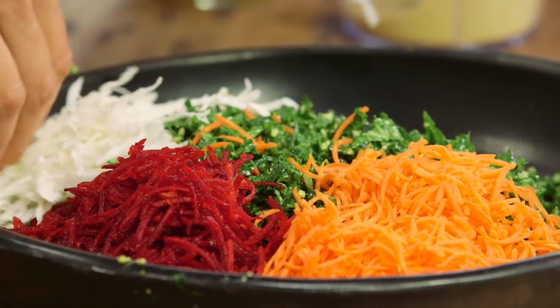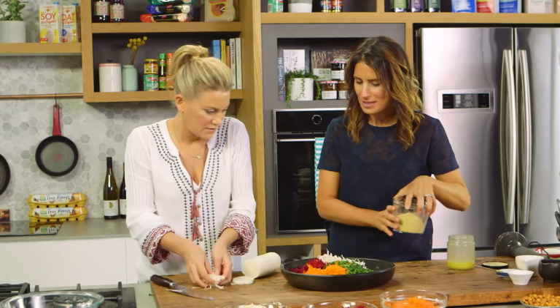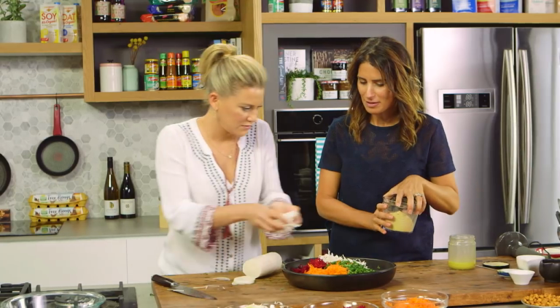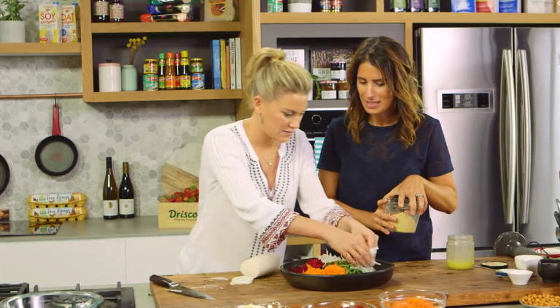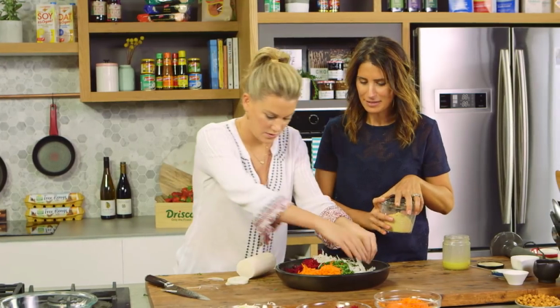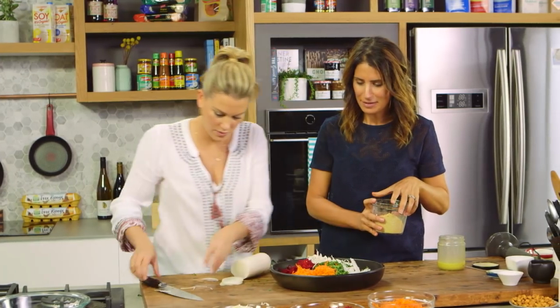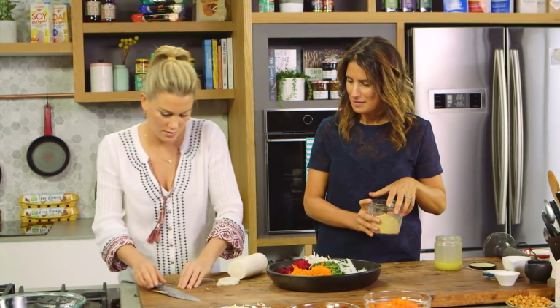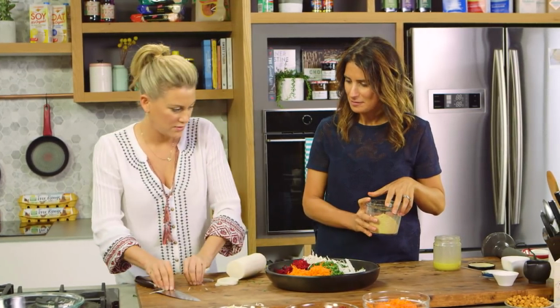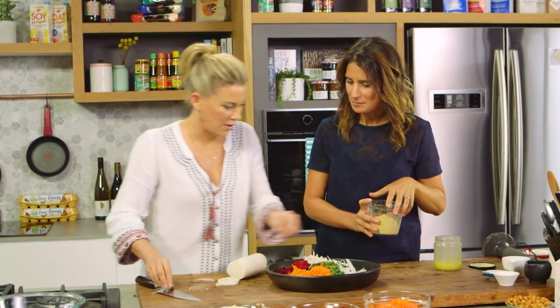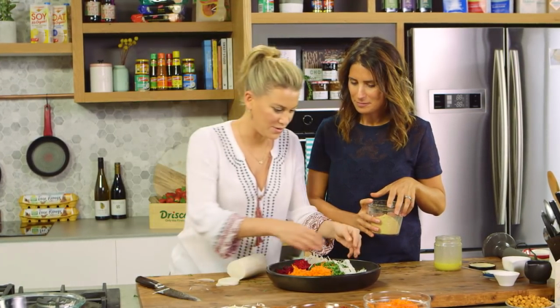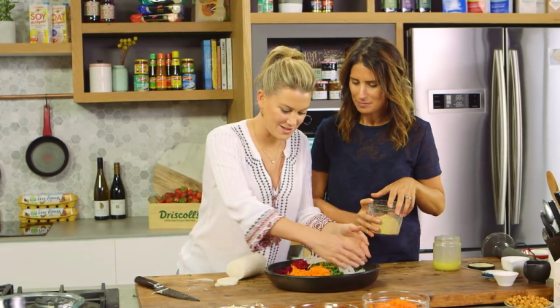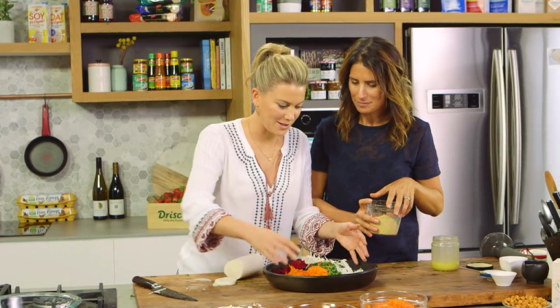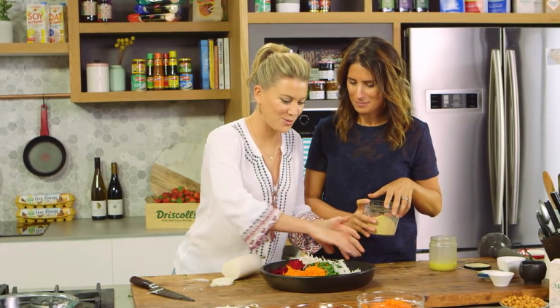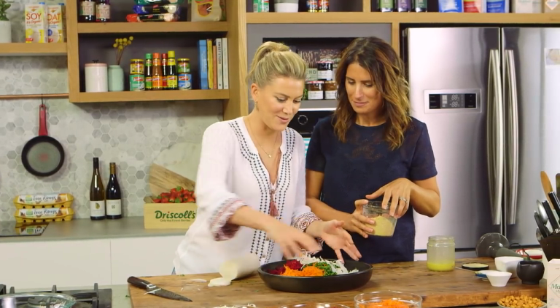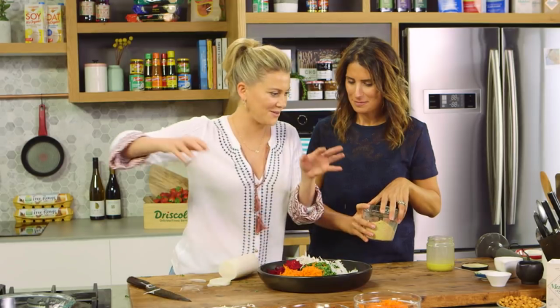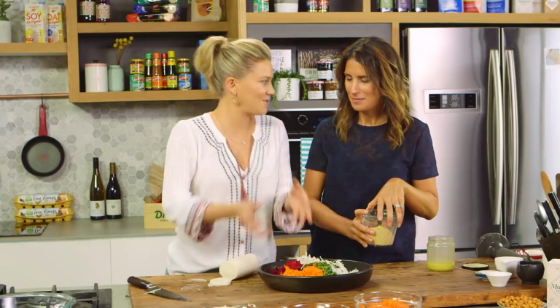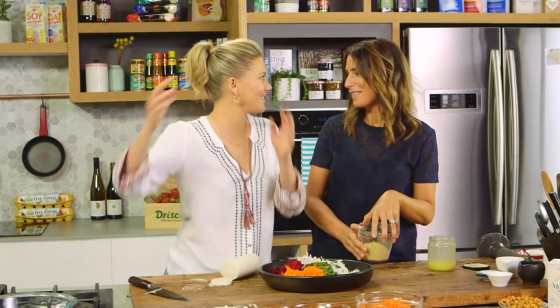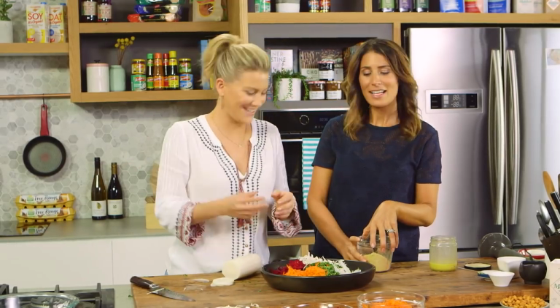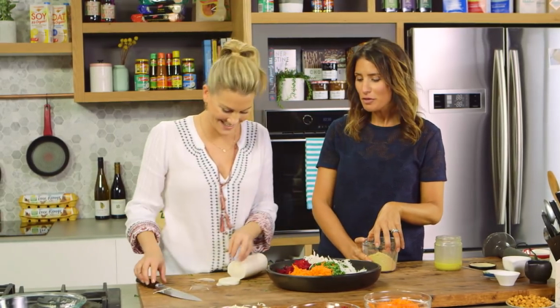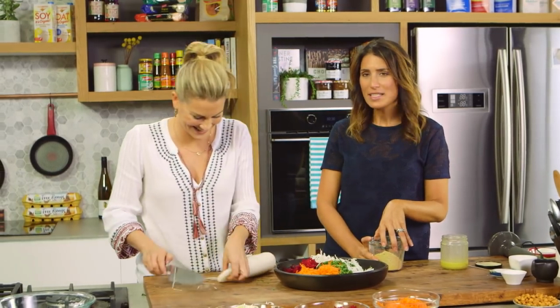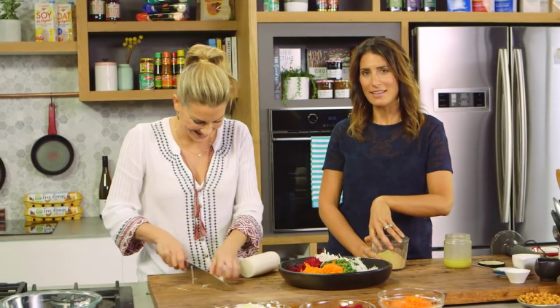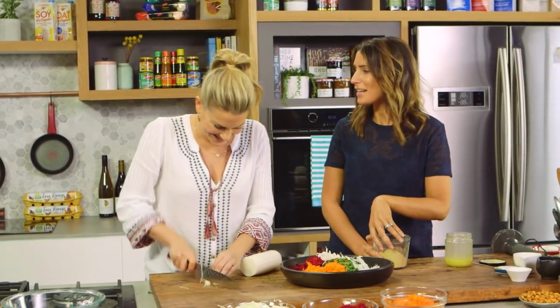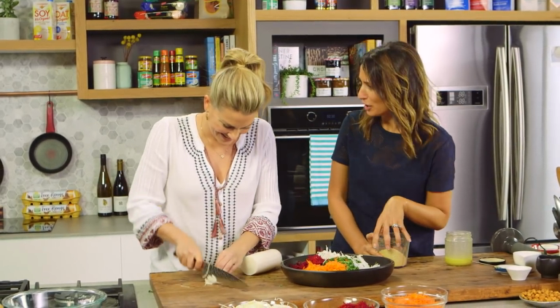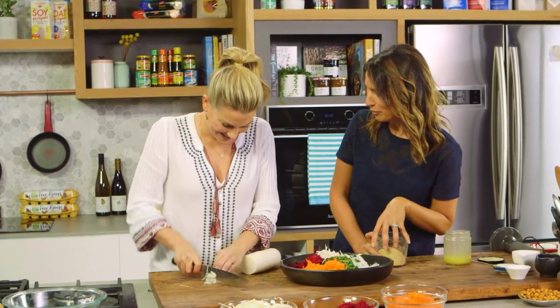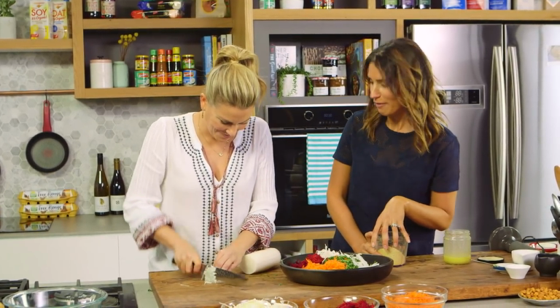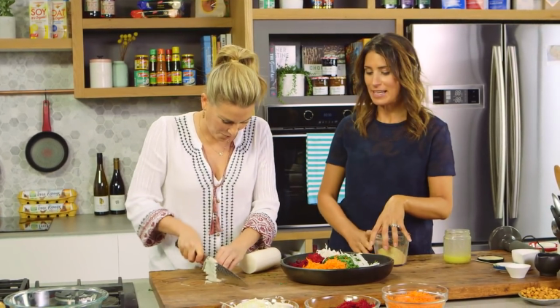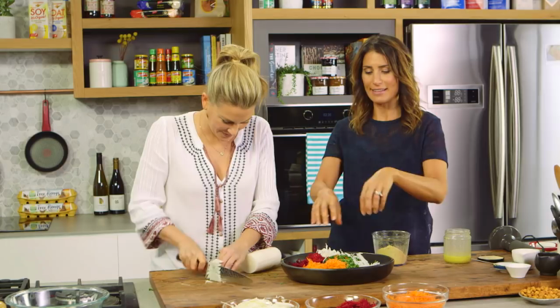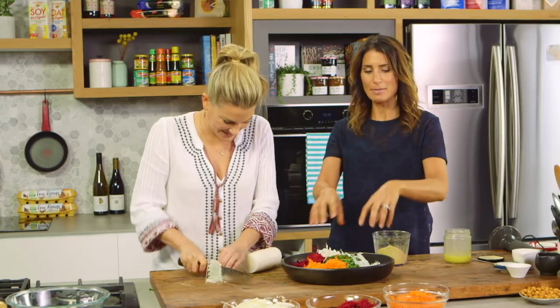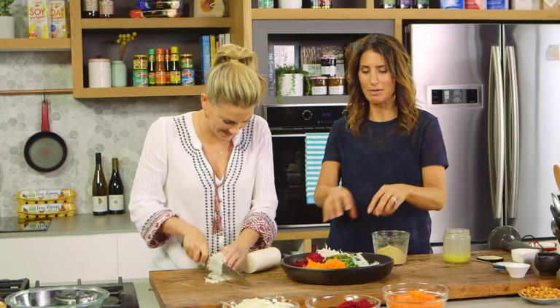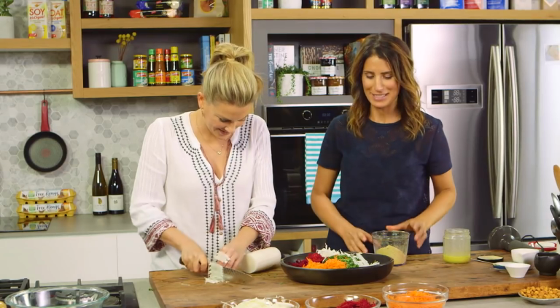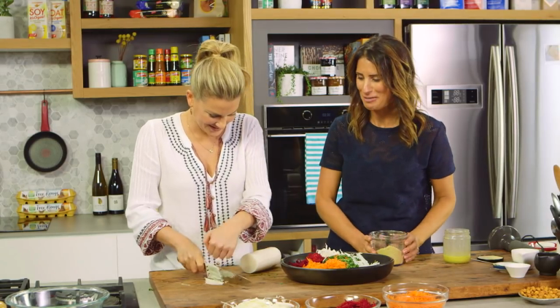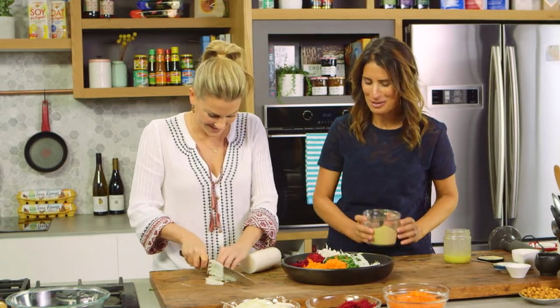And once the daikon's done — I would actually present at the table like this, with all the different flavours, and you just toss it at the end. It's a beautiful way to present things and it's actually really good if you have fussy eaters in the house because everybody gets to take what they want.